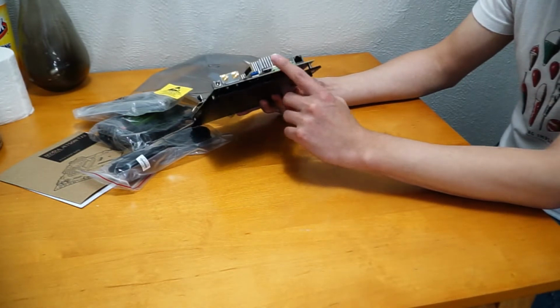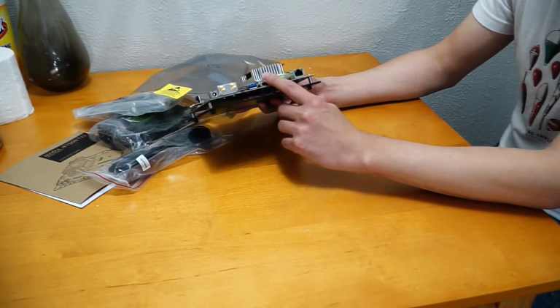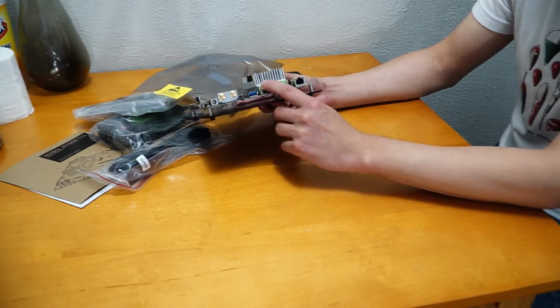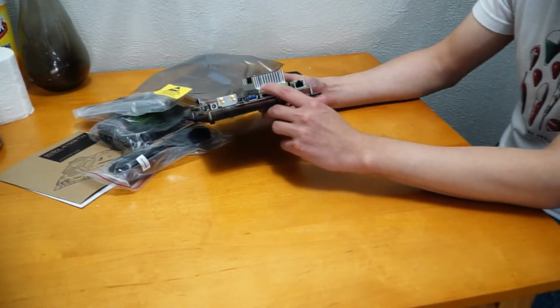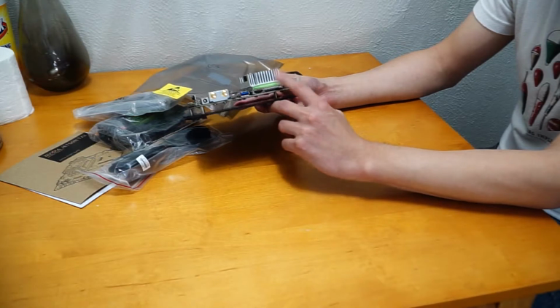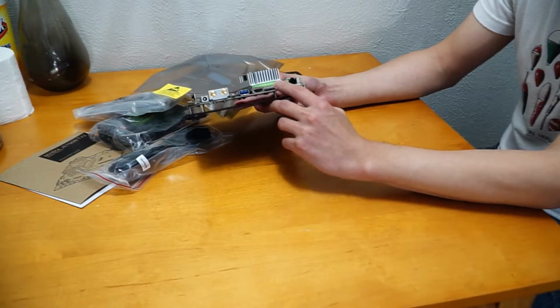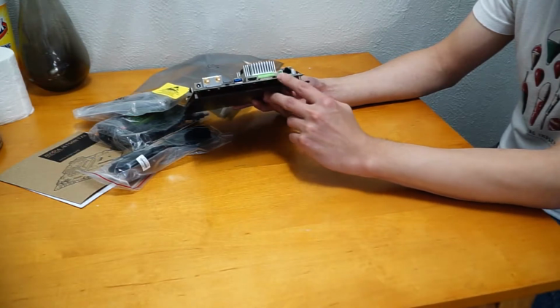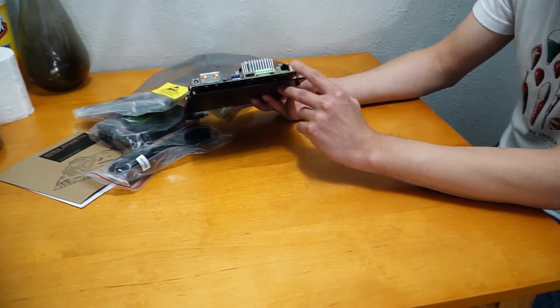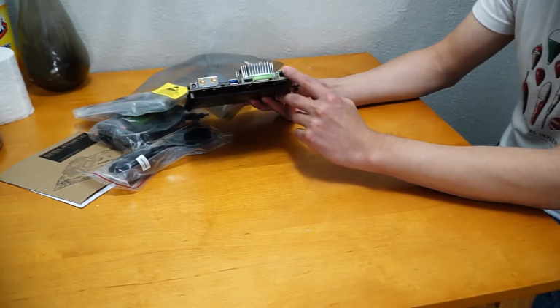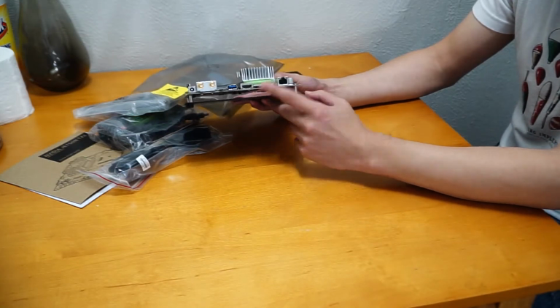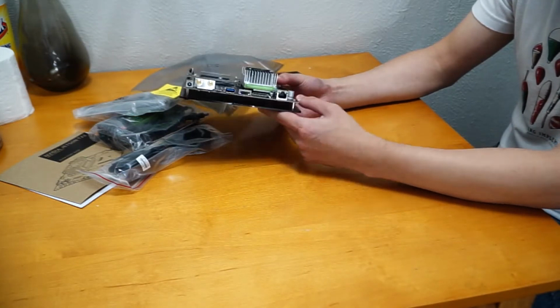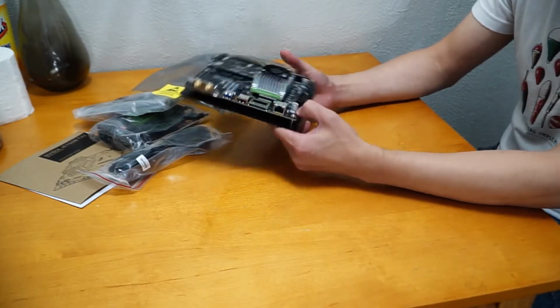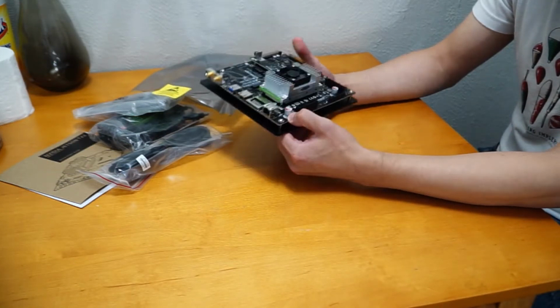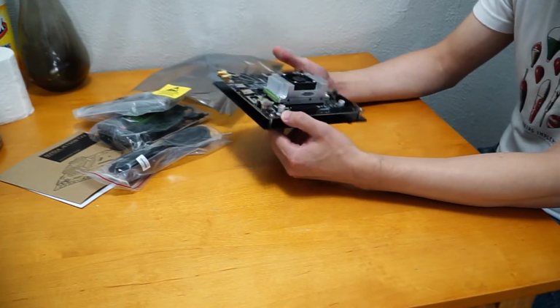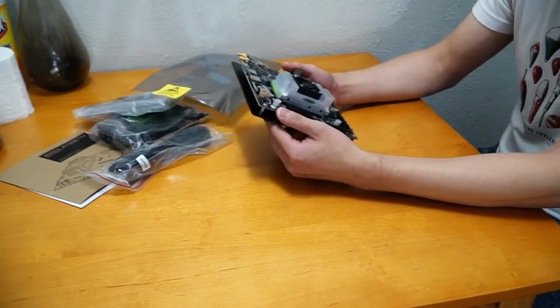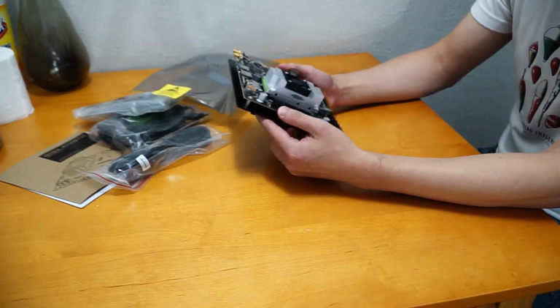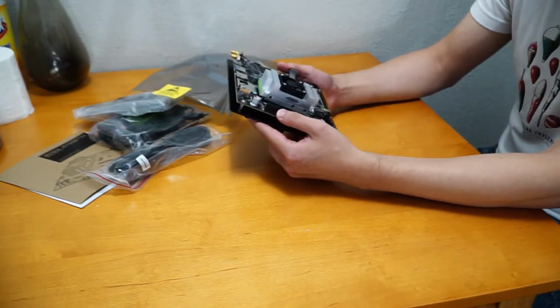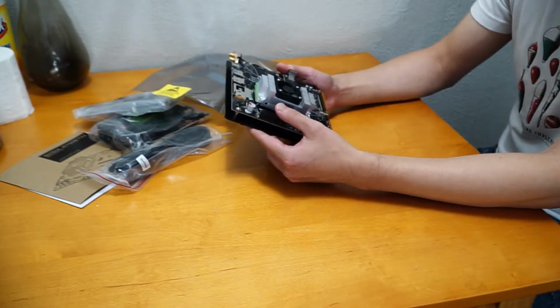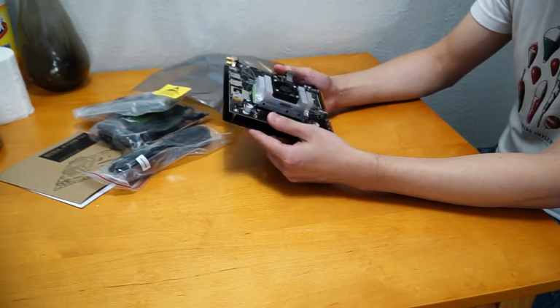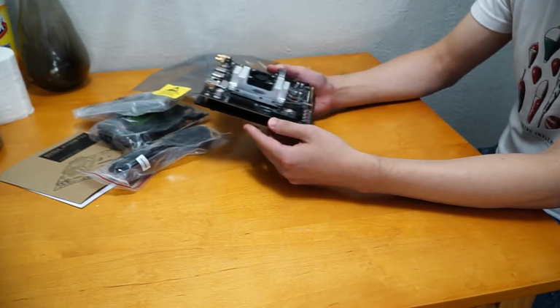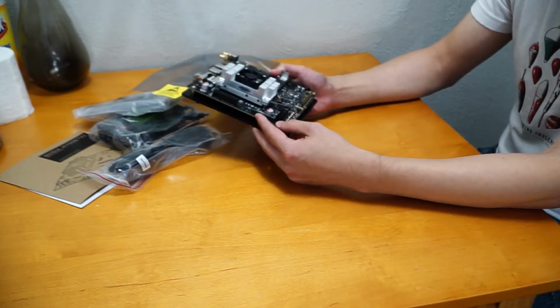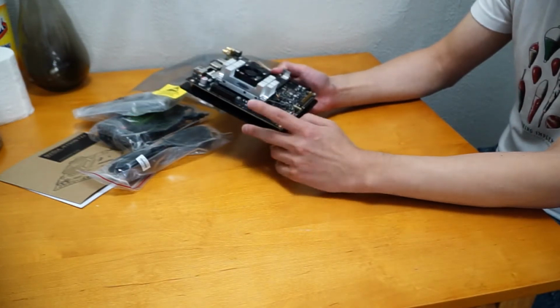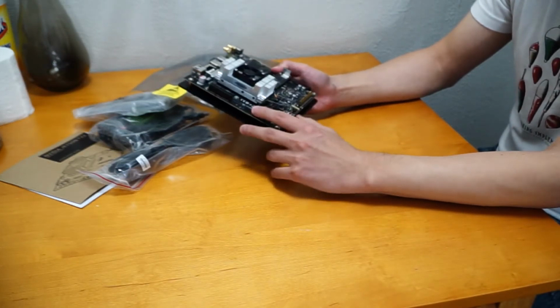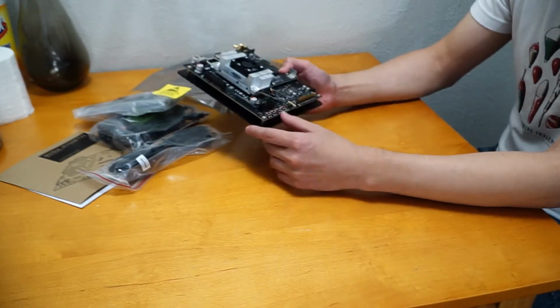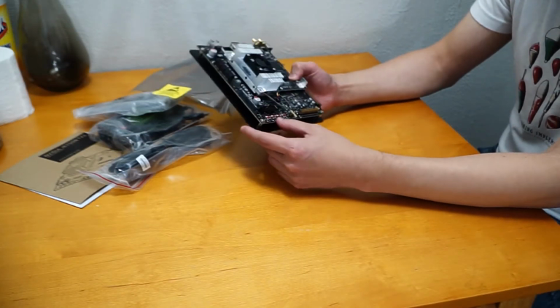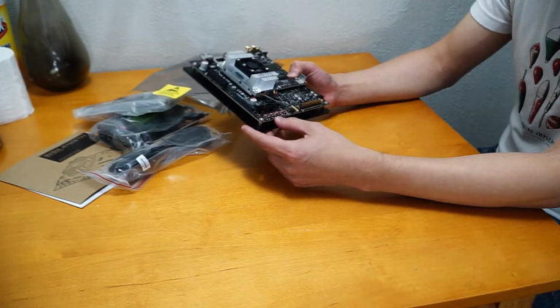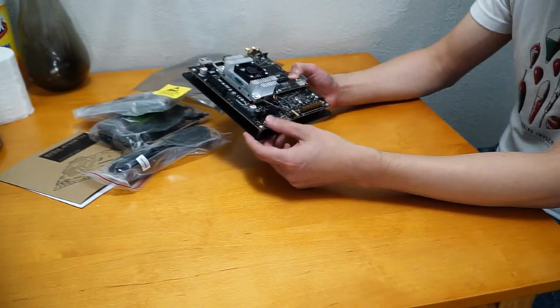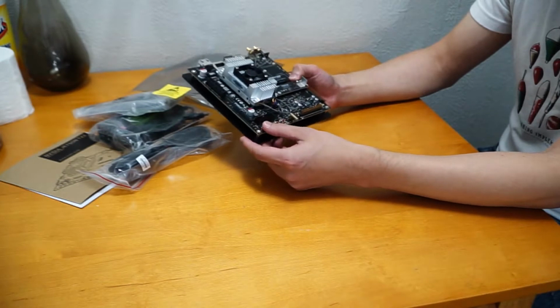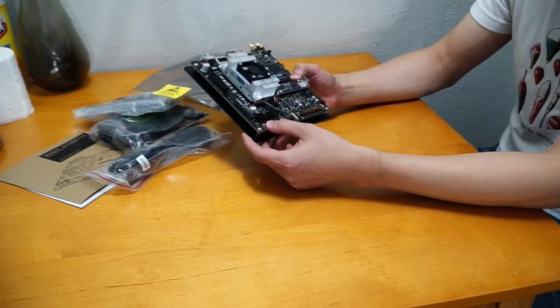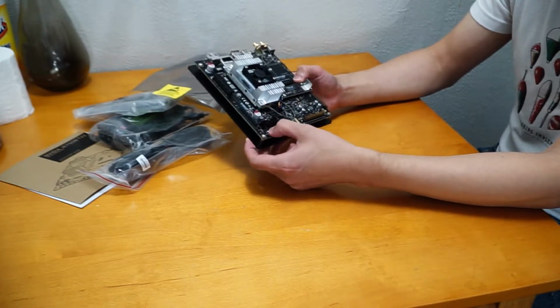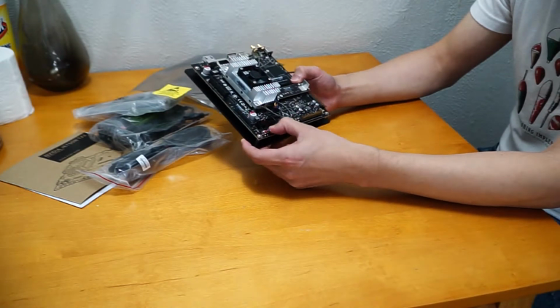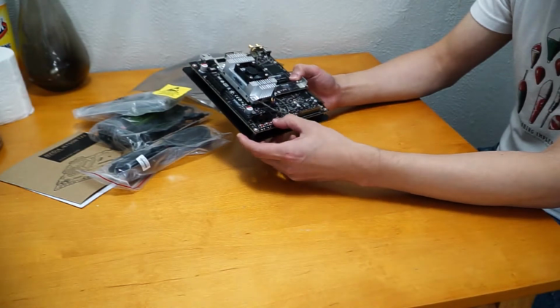HDMI, SD card, Ethernet, PCI, SATA. And here are some switches.